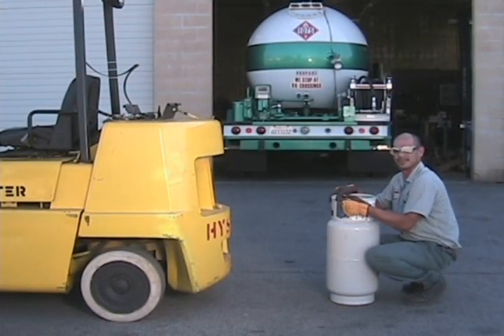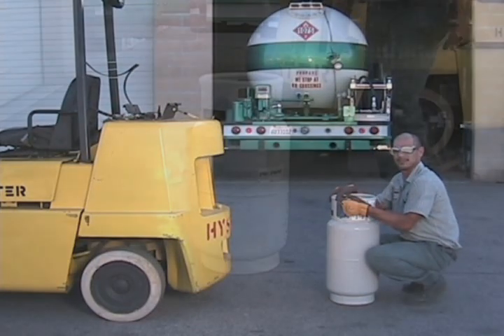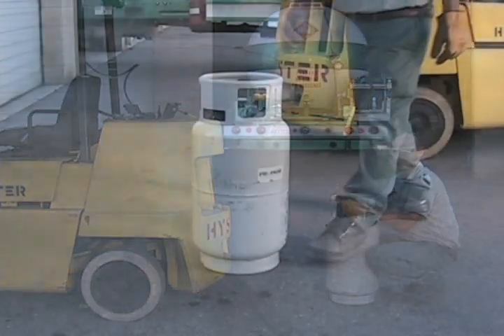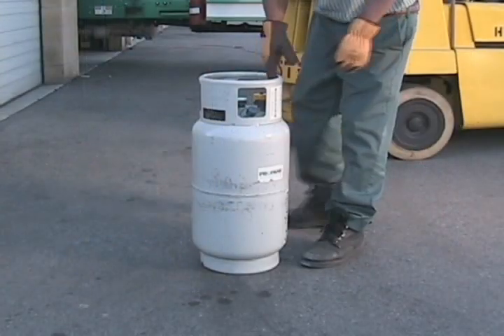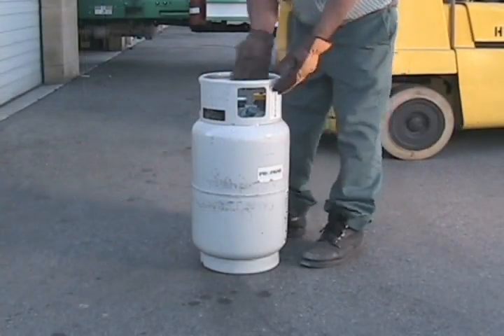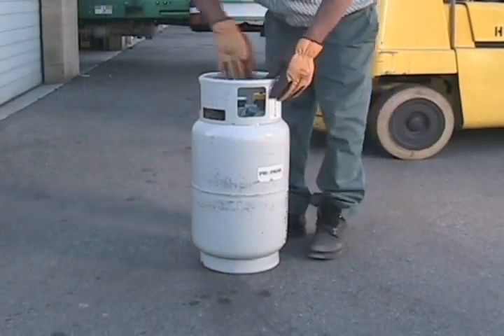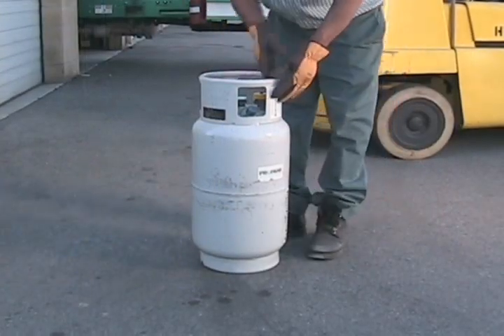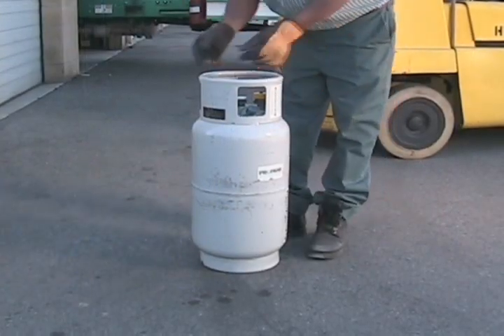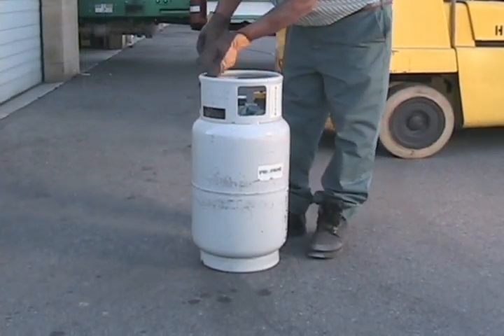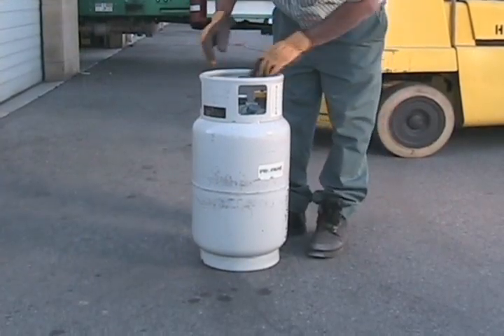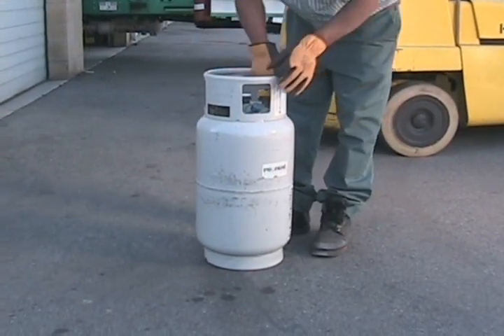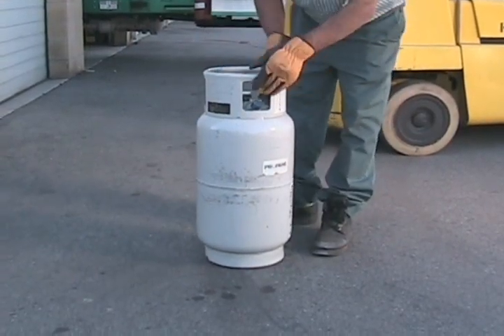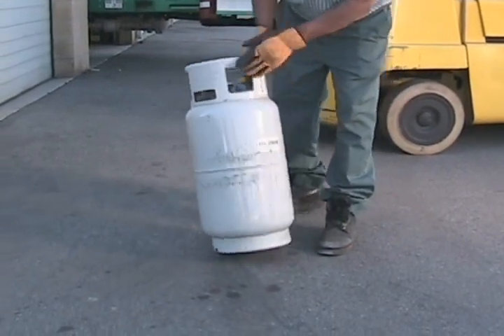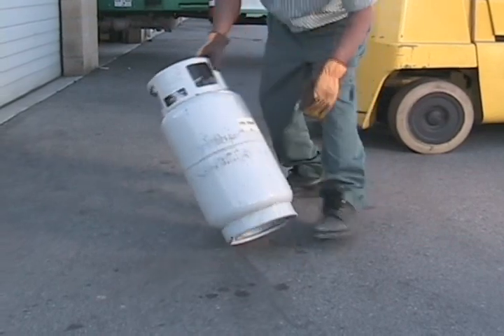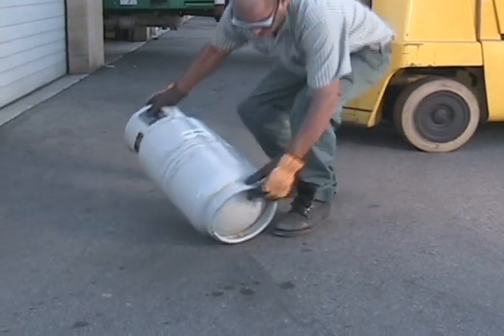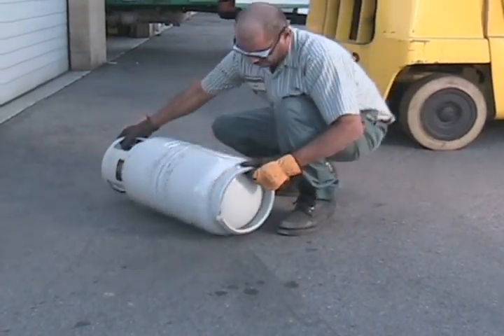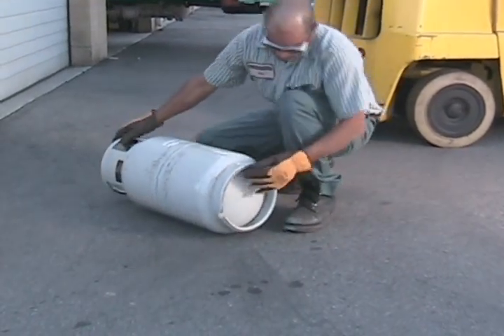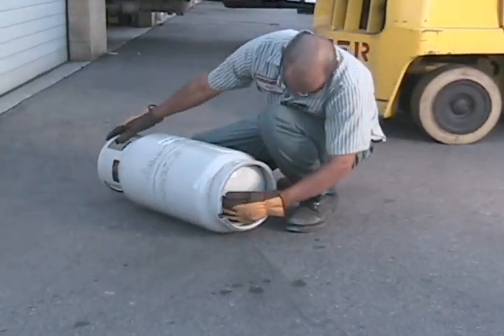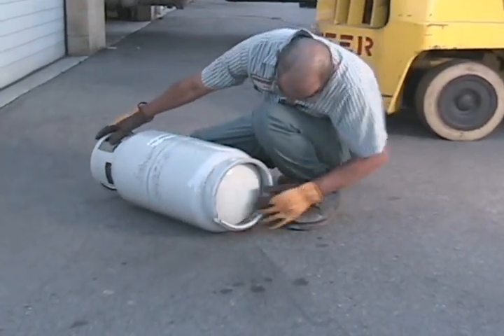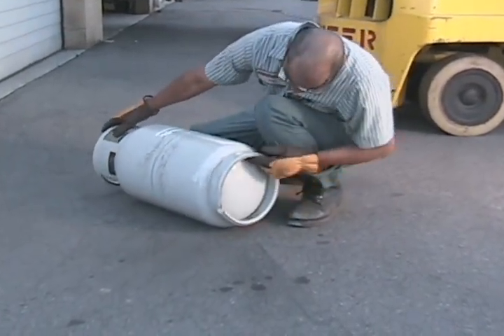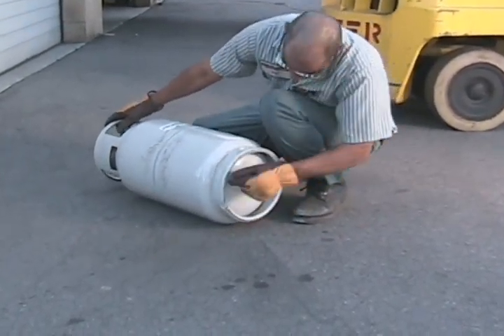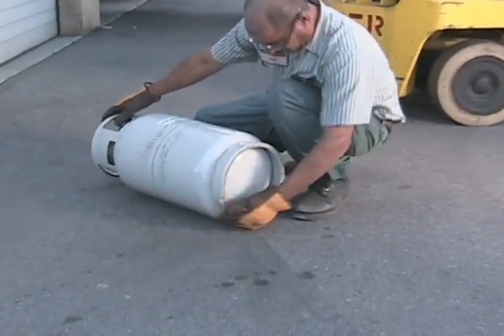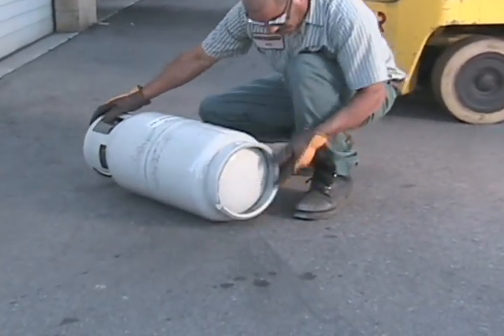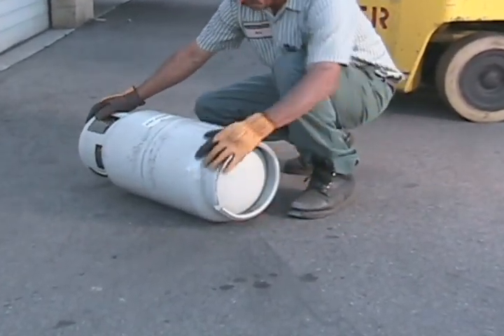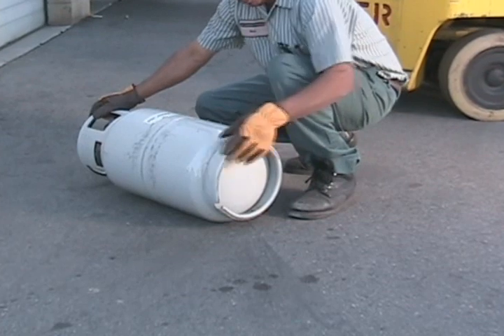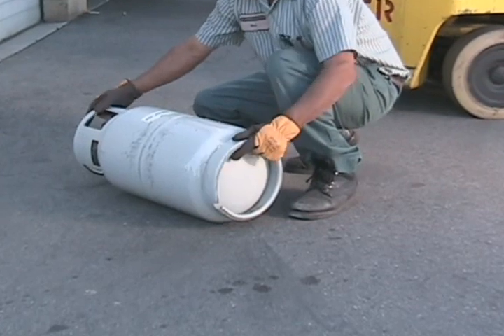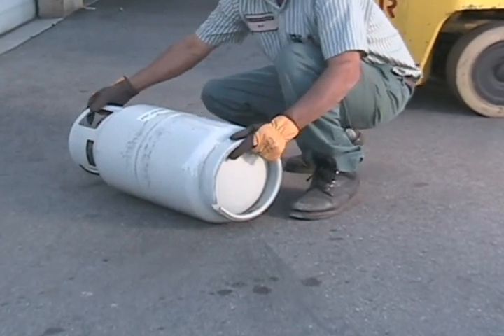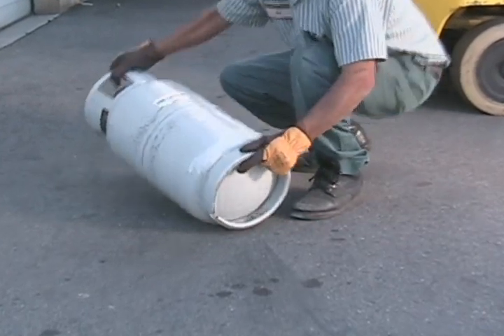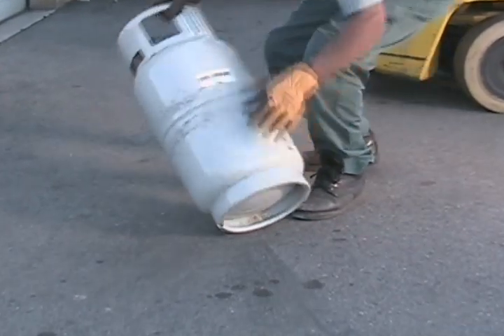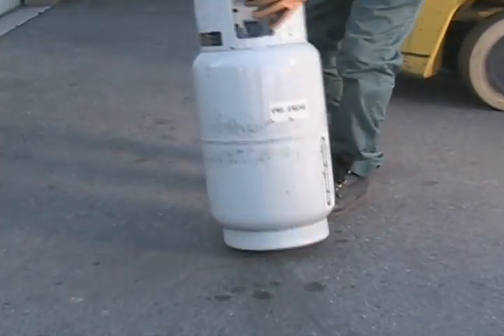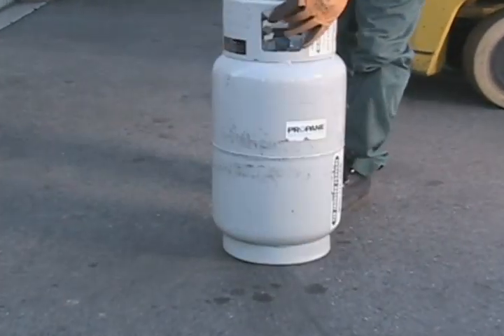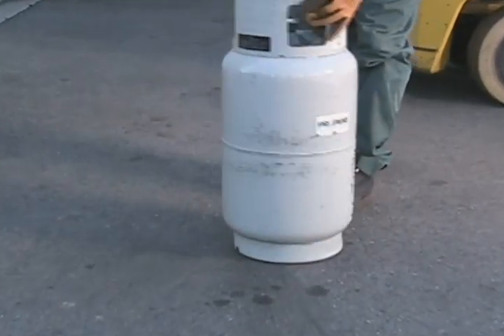Next, you'll need to visually inspect your tank. Do not fill it if it has a leak, broken valve, excess rust, damage to the foot ring or valve guard, or any dents or gouges. Also look at the certification to see if it's expired.